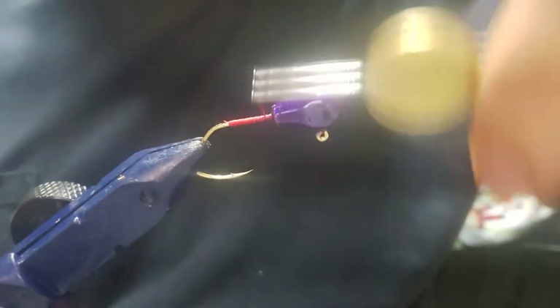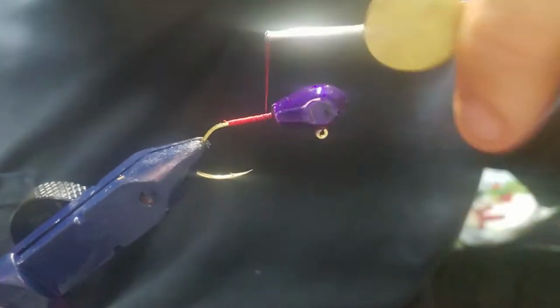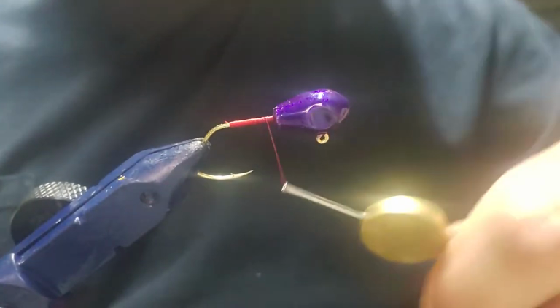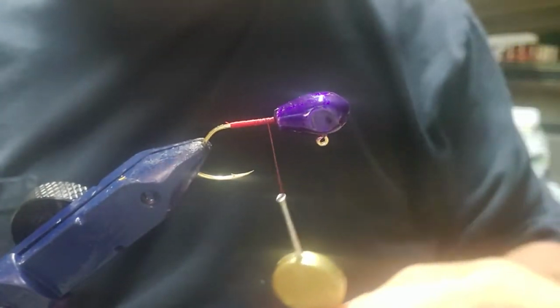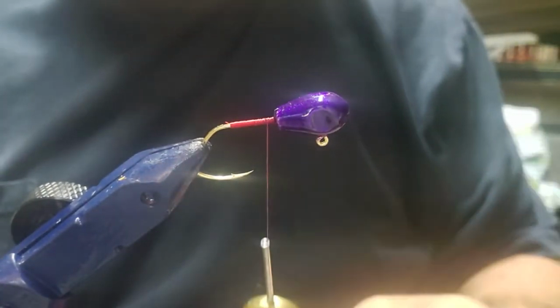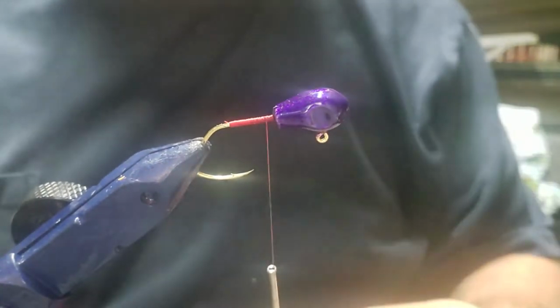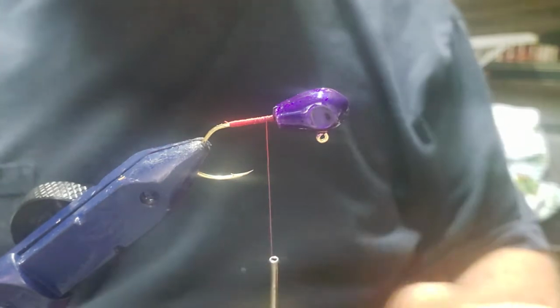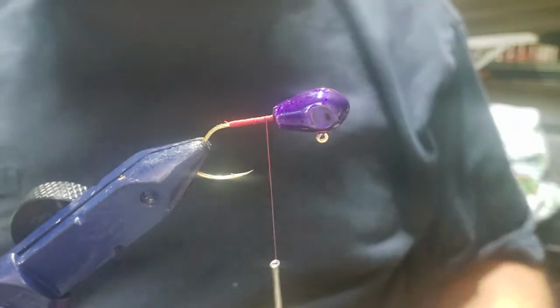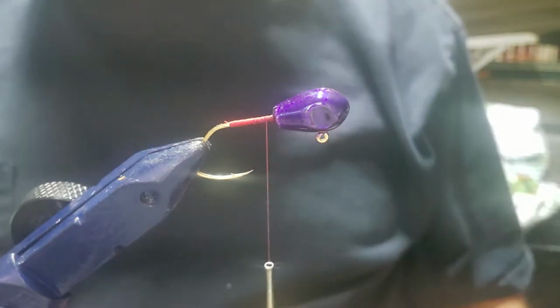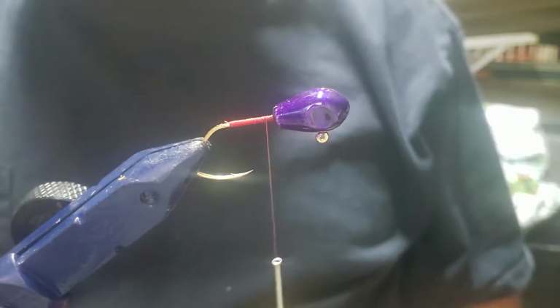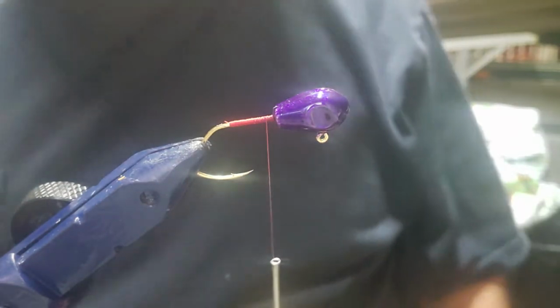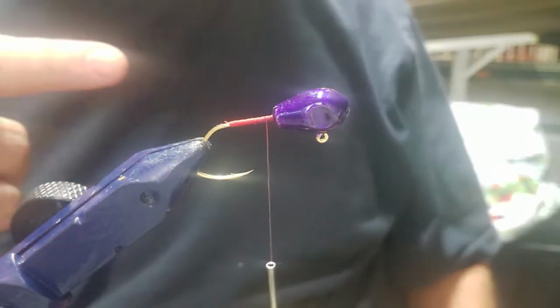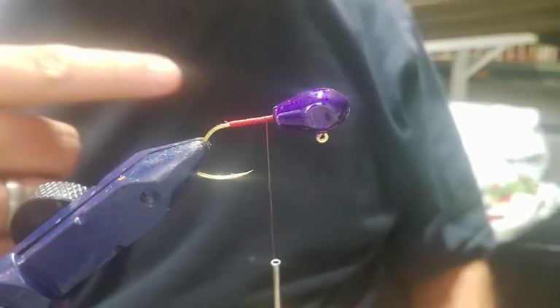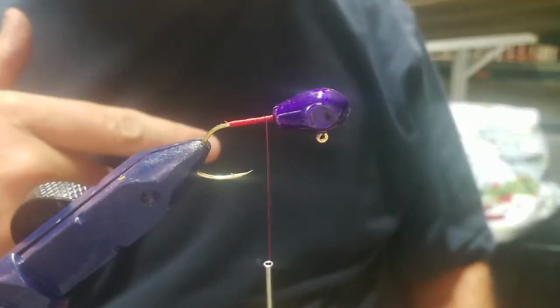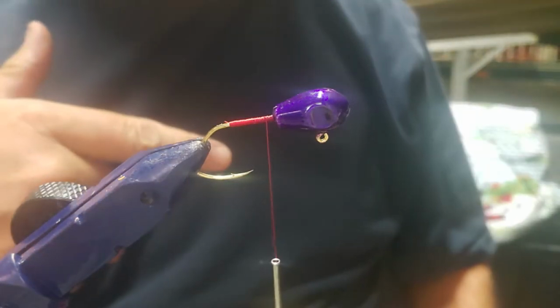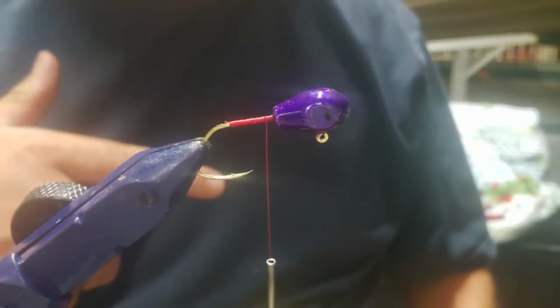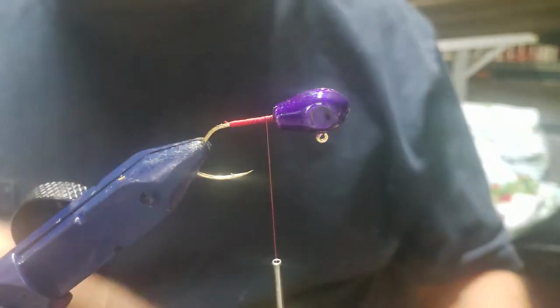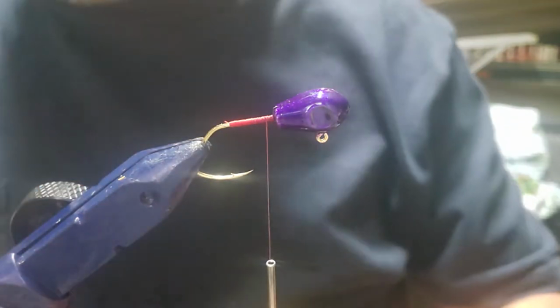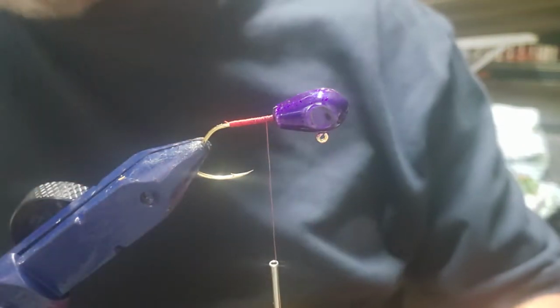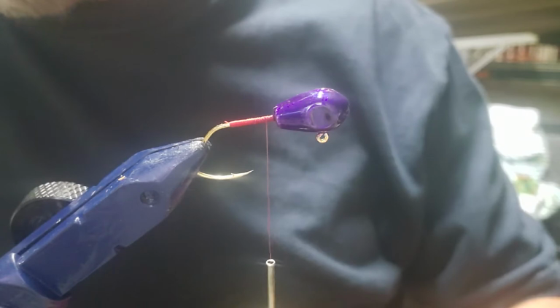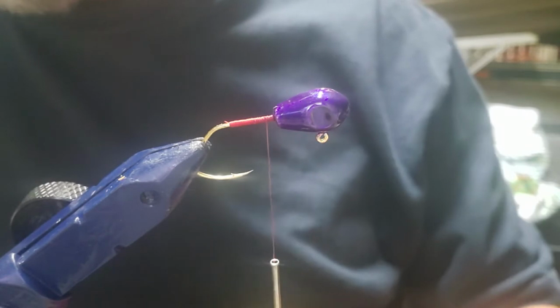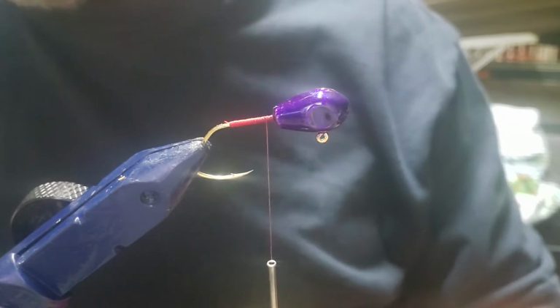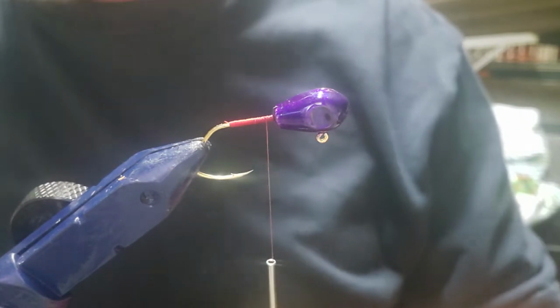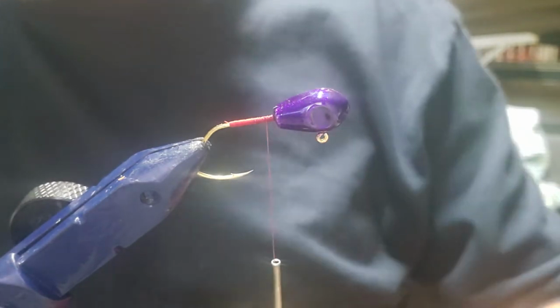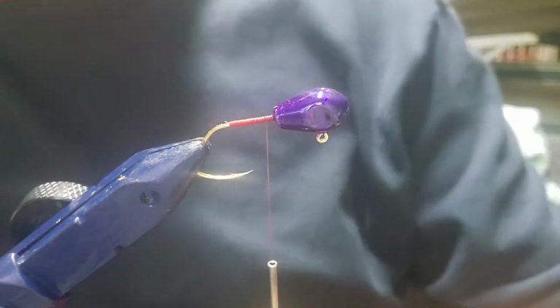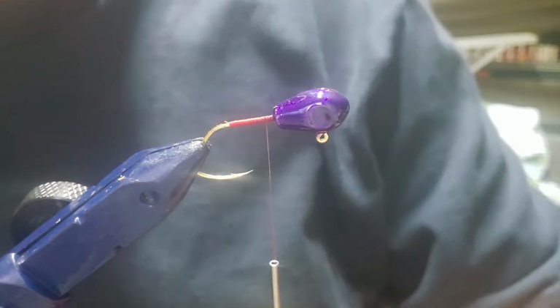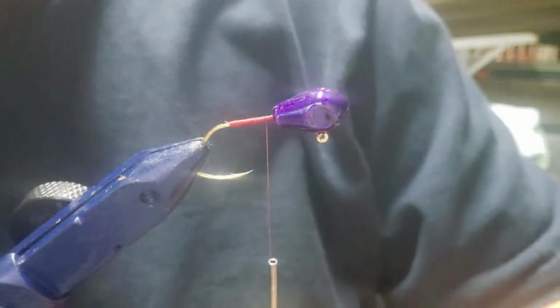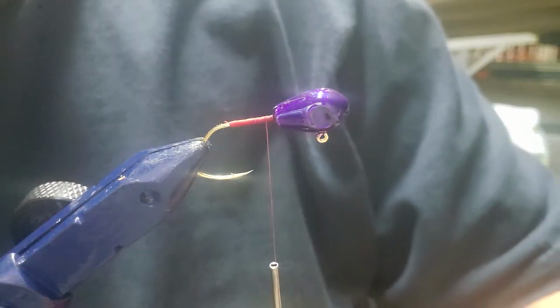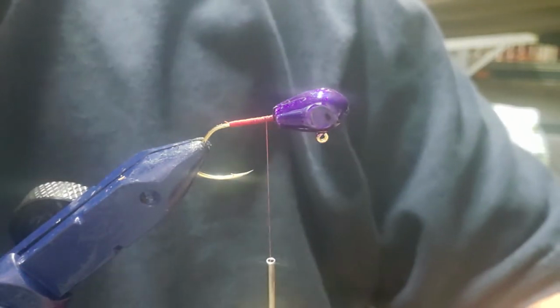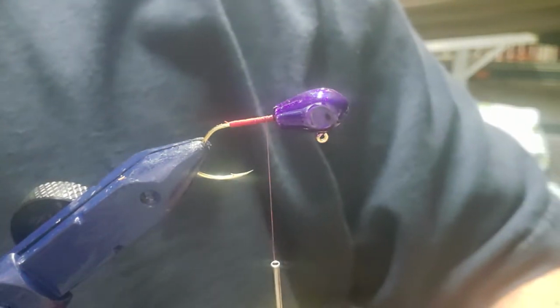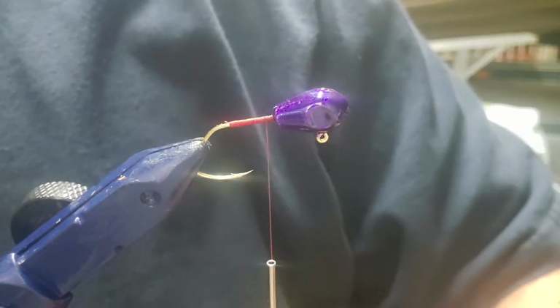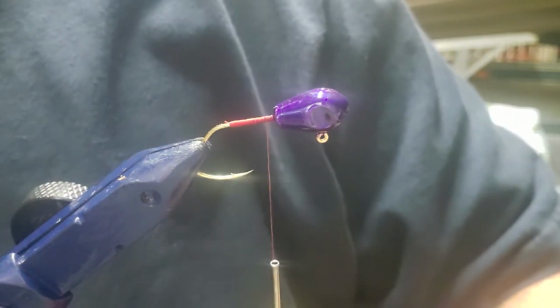And we are going to do orange, yellow, purple — orange, yellow, and purple. So we're going to put some flash in it. I'm going to start out with the flash.